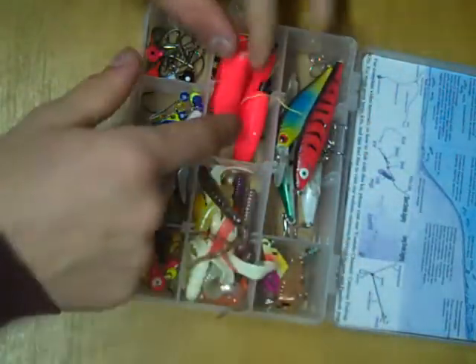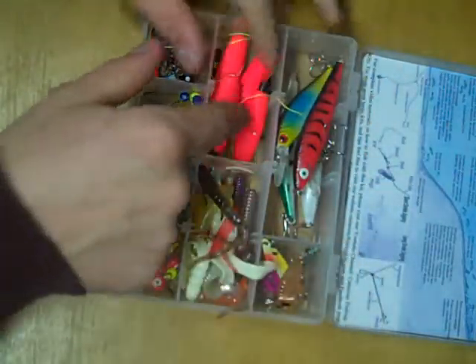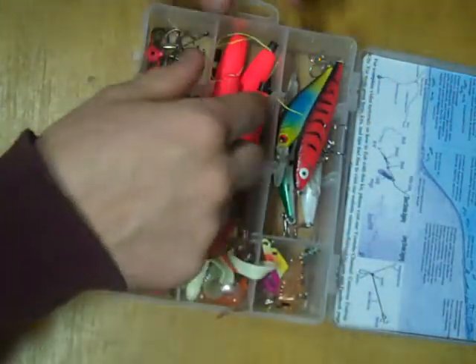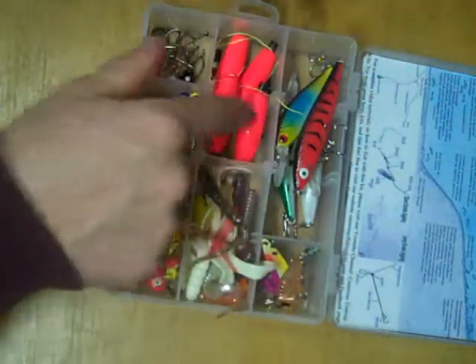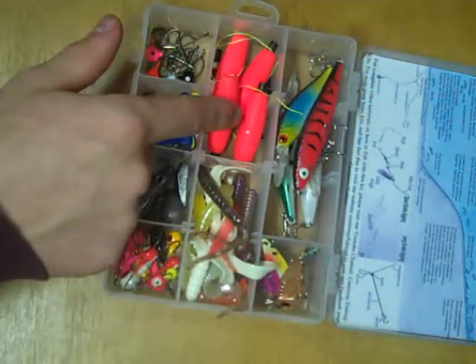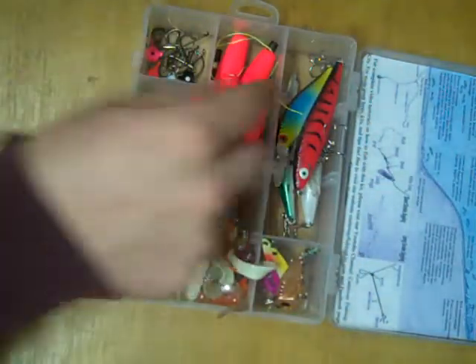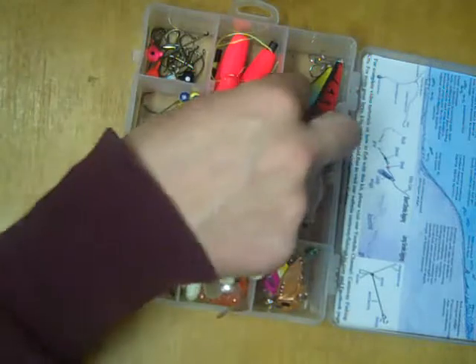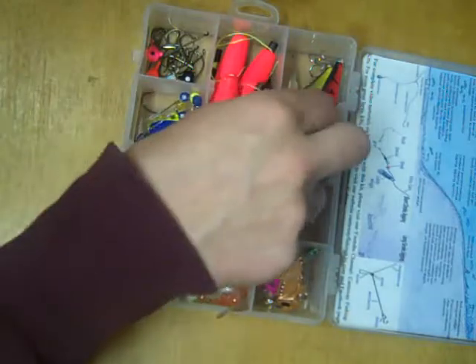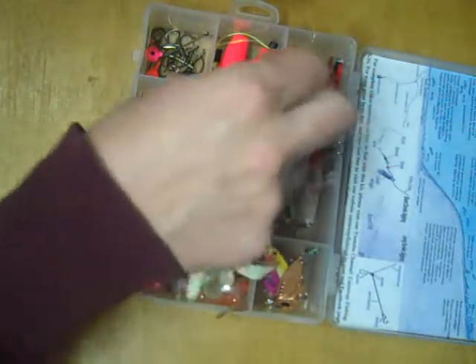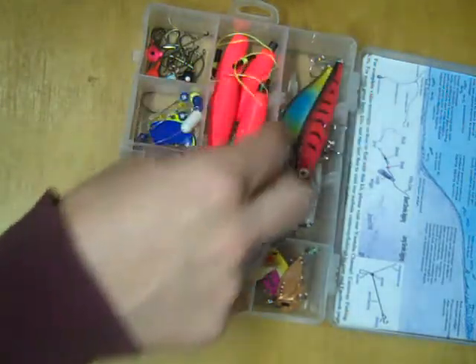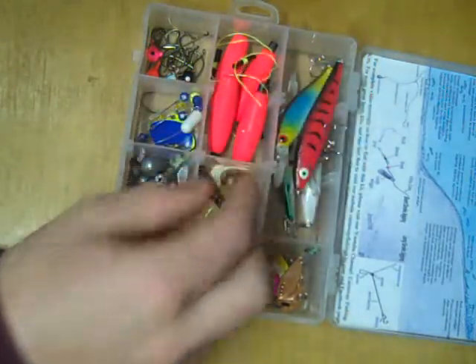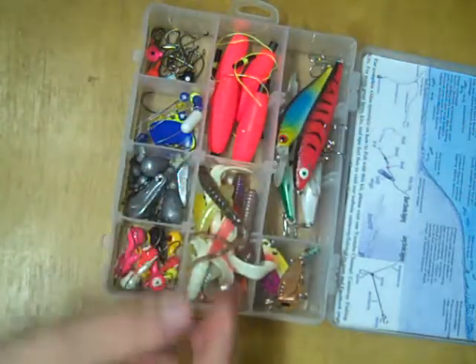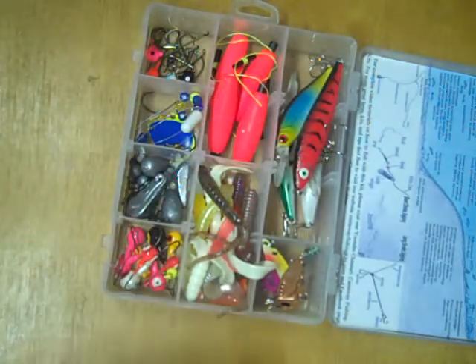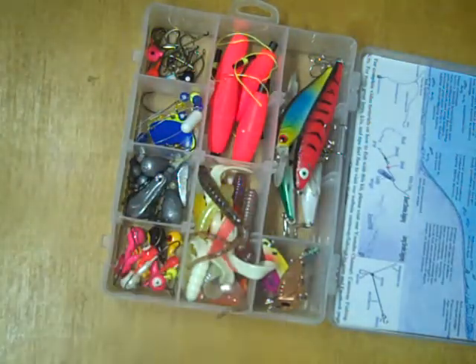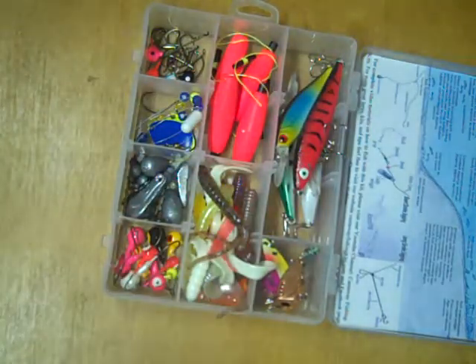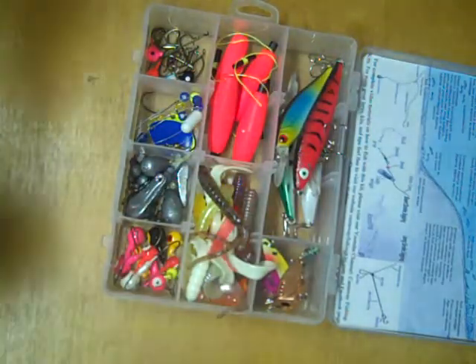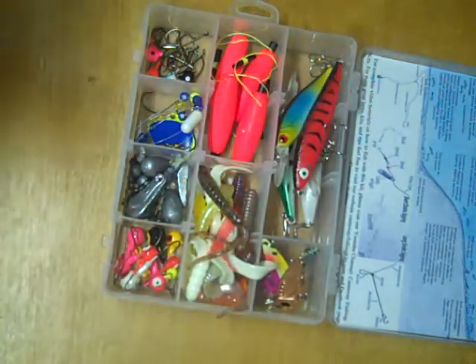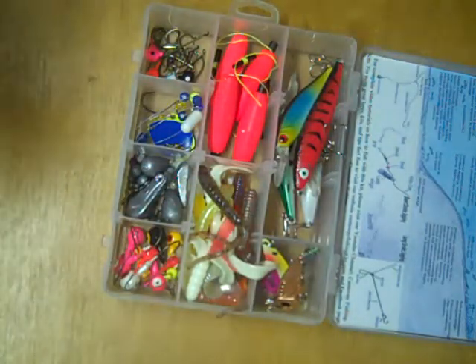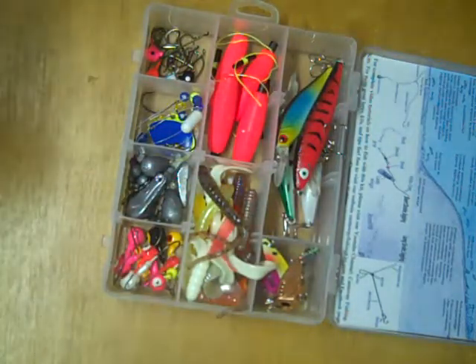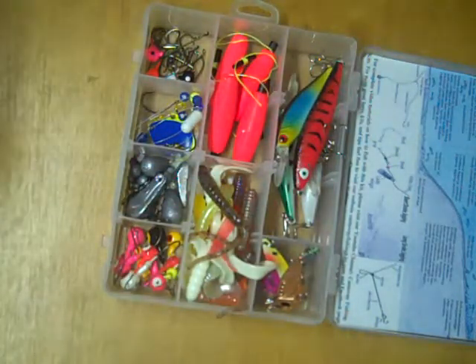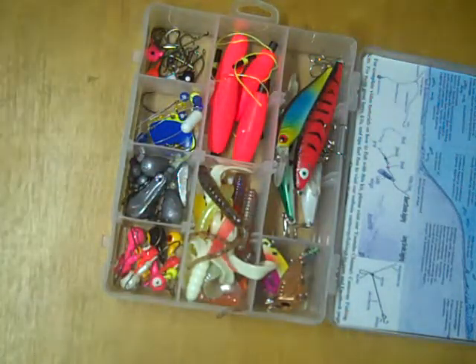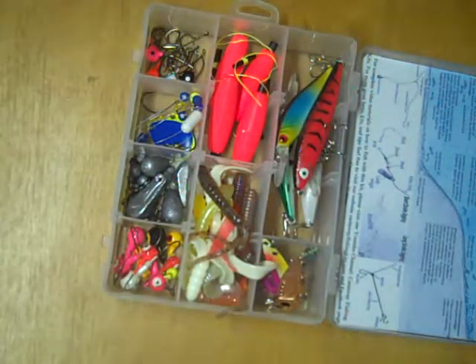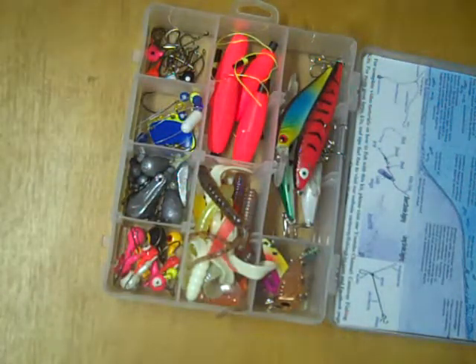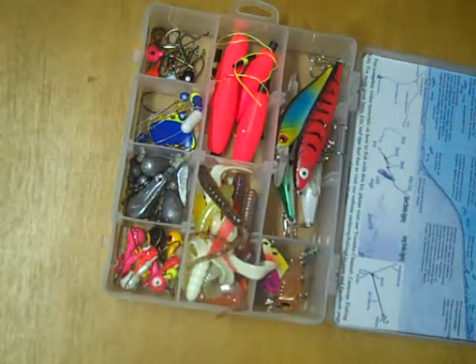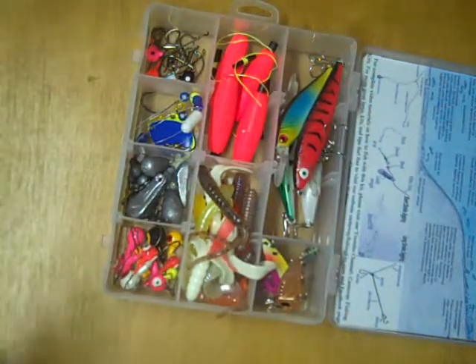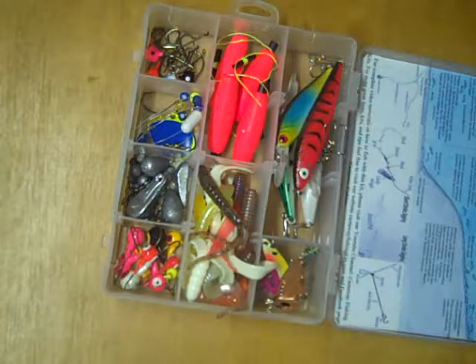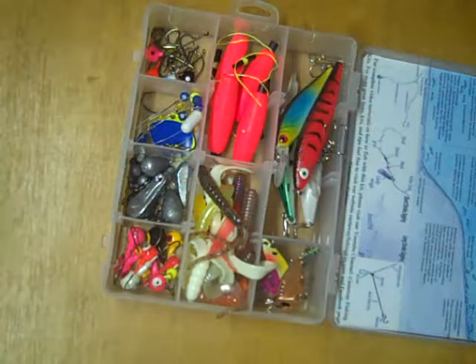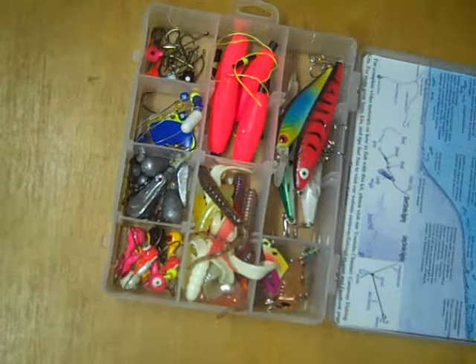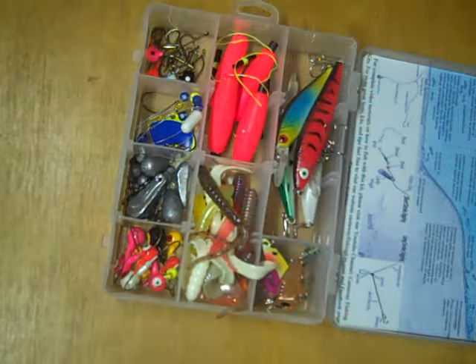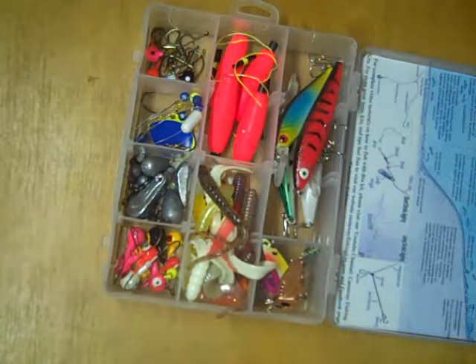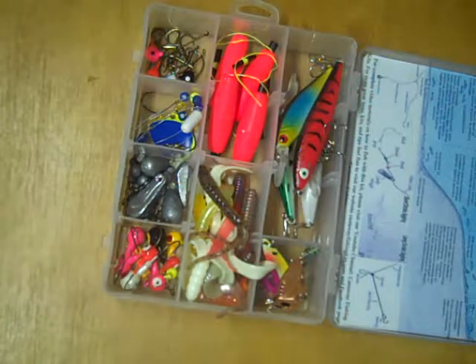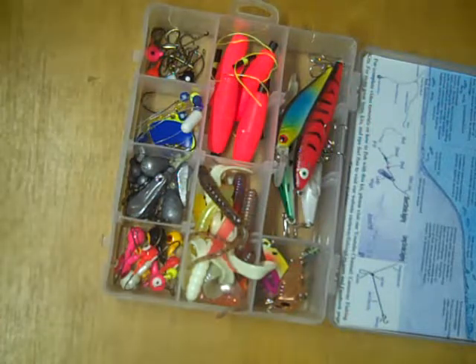Down here, we have slip bobbers and the things needed to use them. There is a video elsewhere on the channel that shows how to rig those and how to use them.